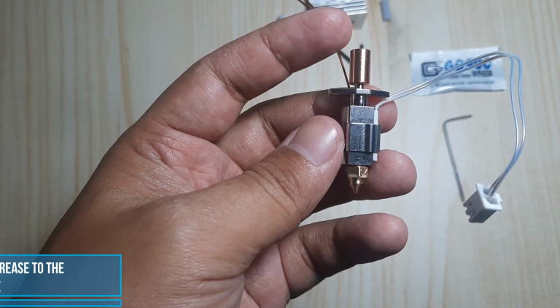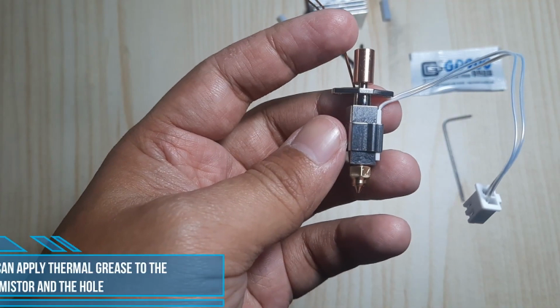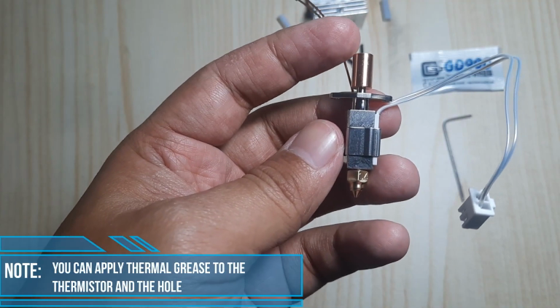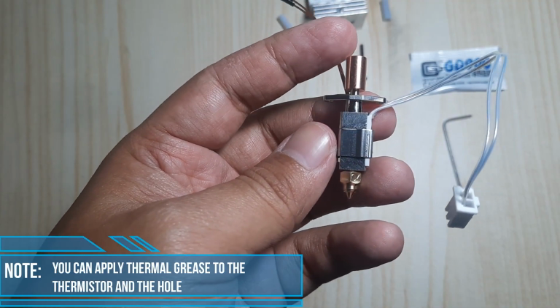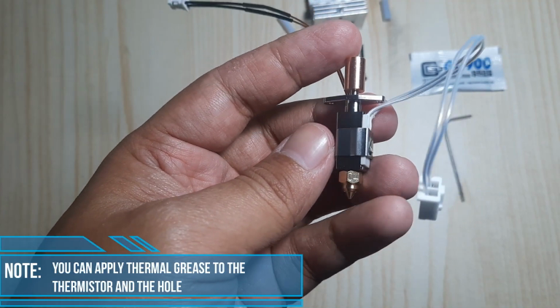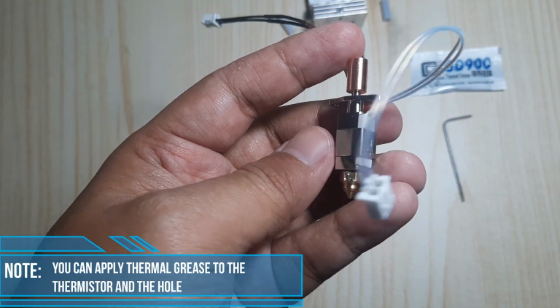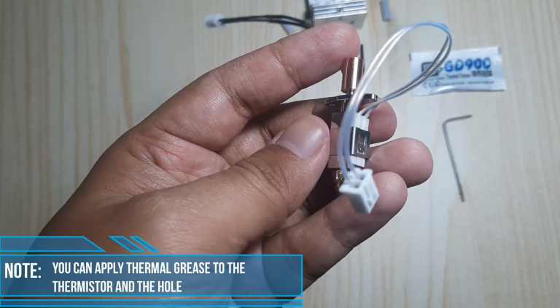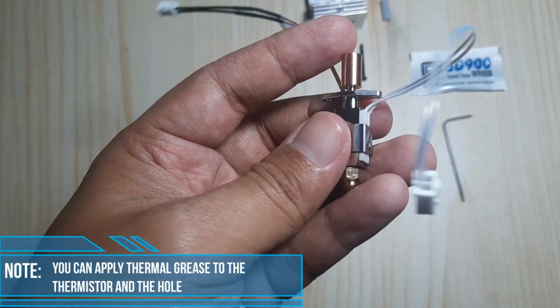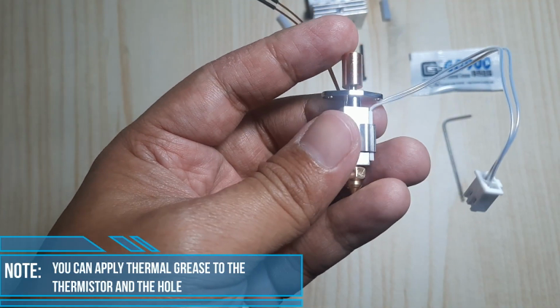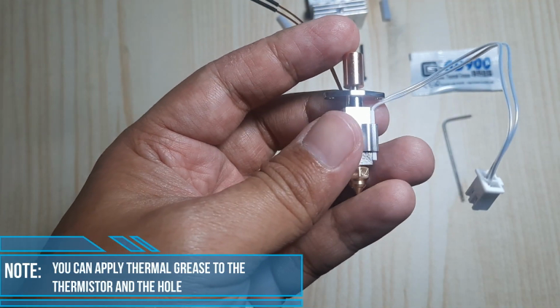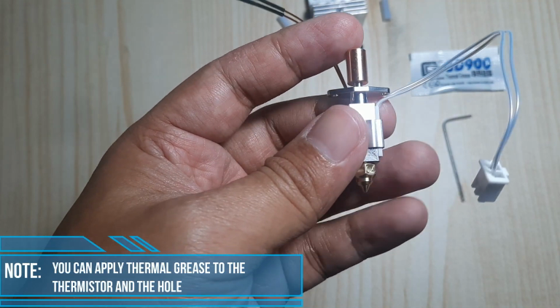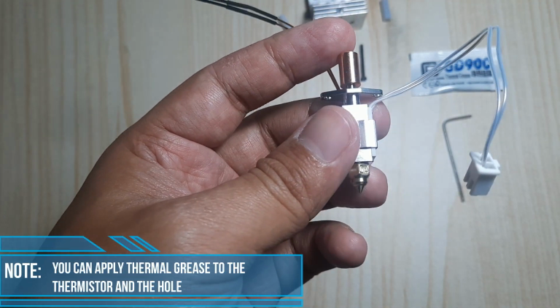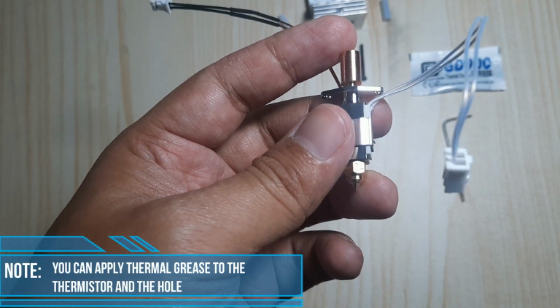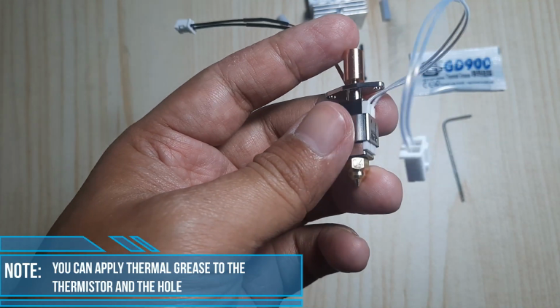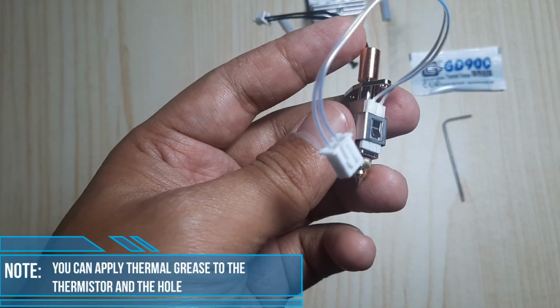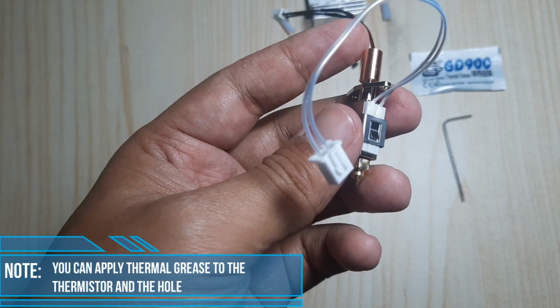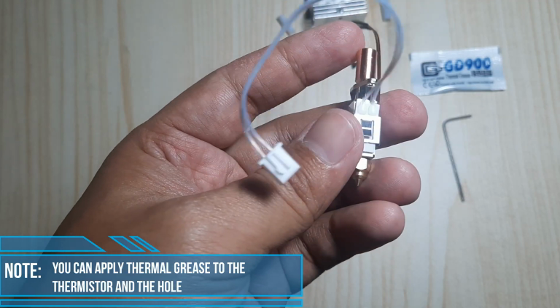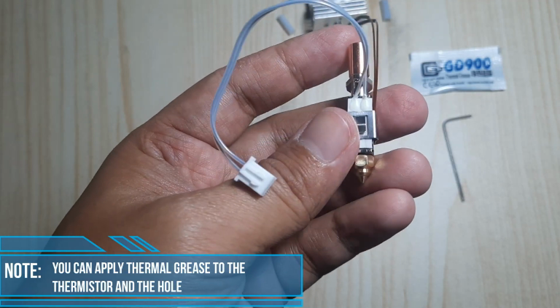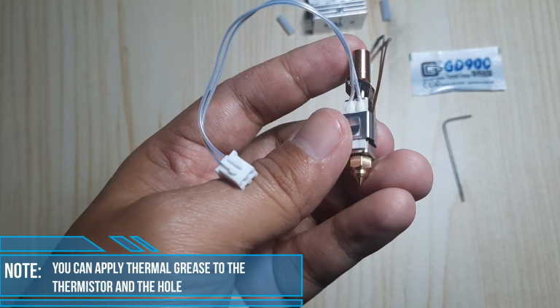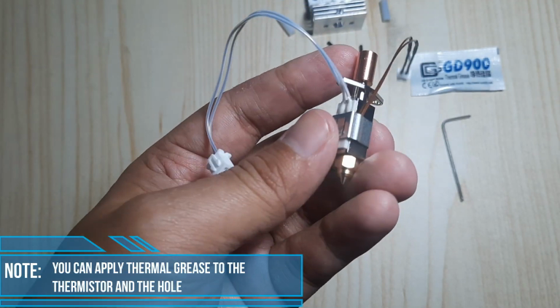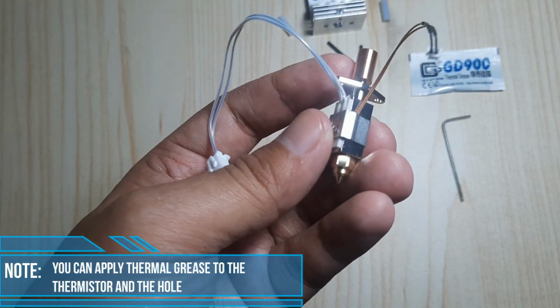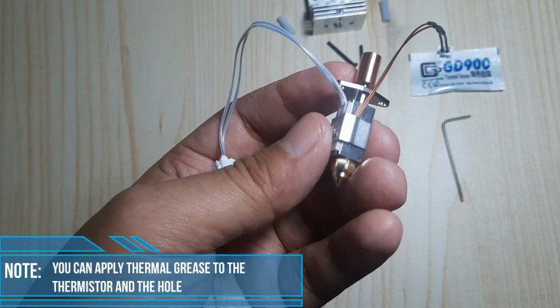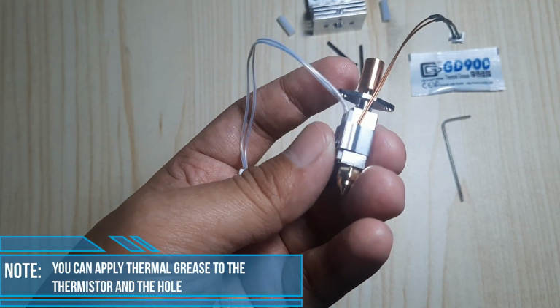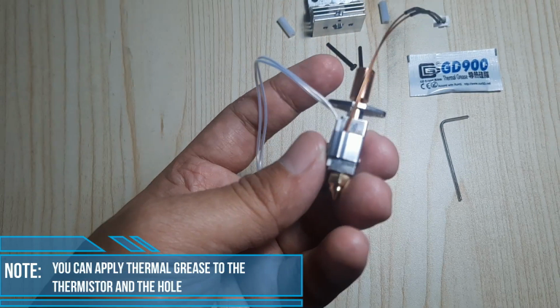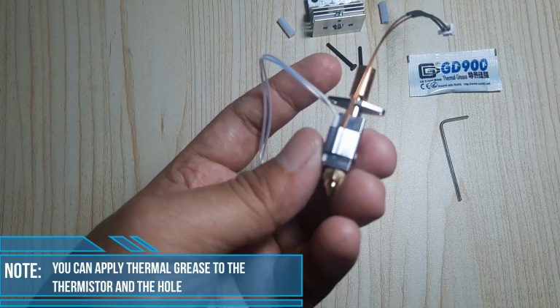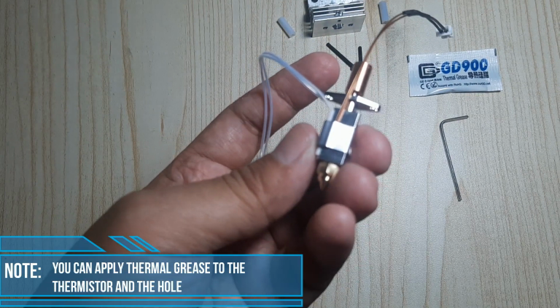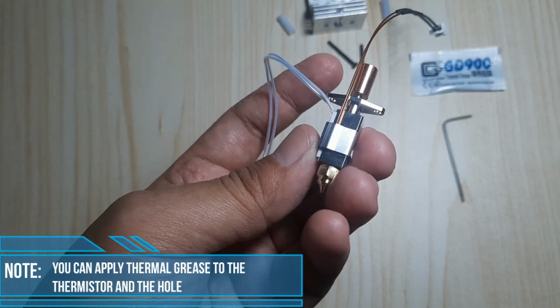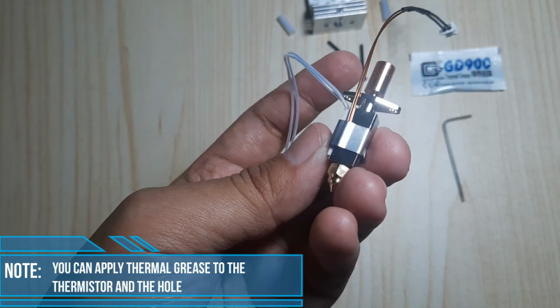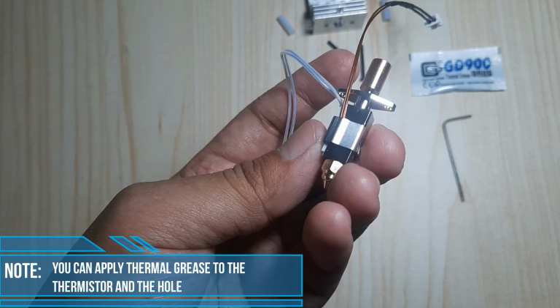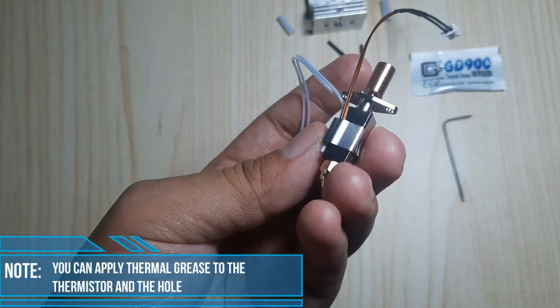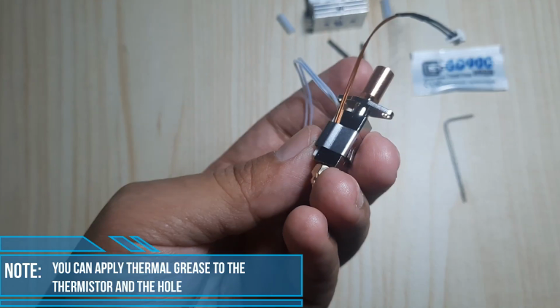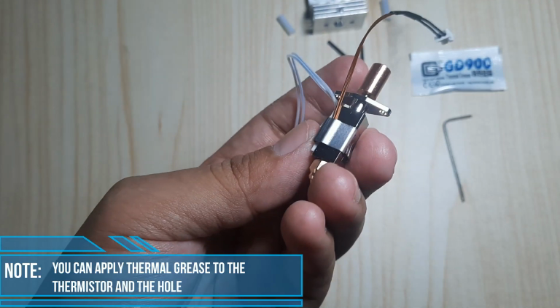This is the condition after the heating element and thermistor are installed on the hotend. When inserting the thermistor into the hole, you can apply thermal grease to the thermistor and the hole to ensure it stays securely in place during use.